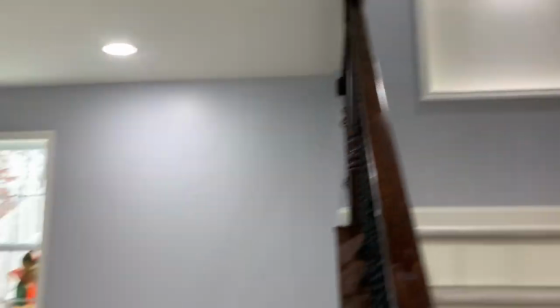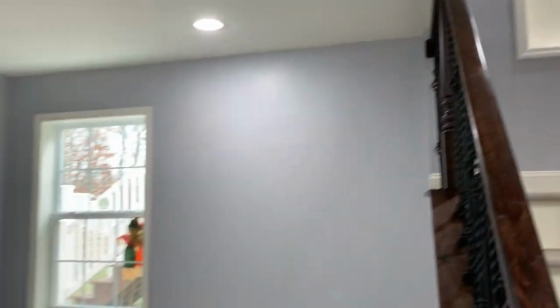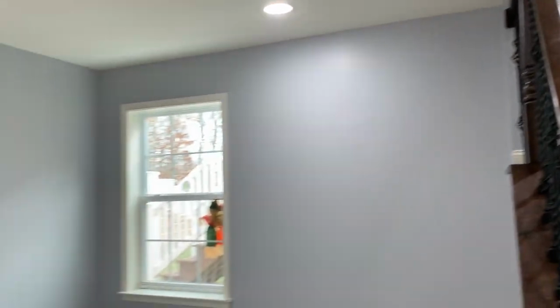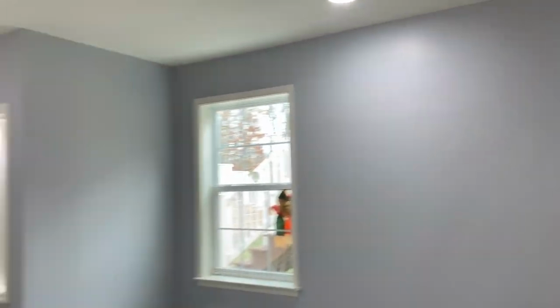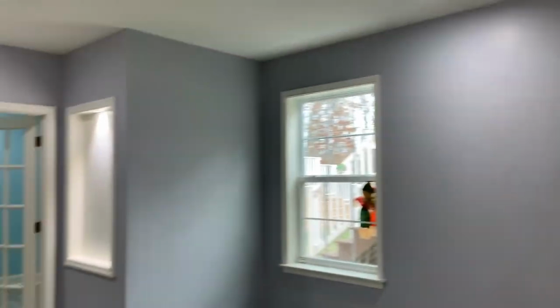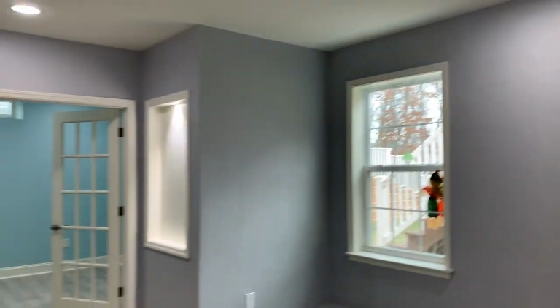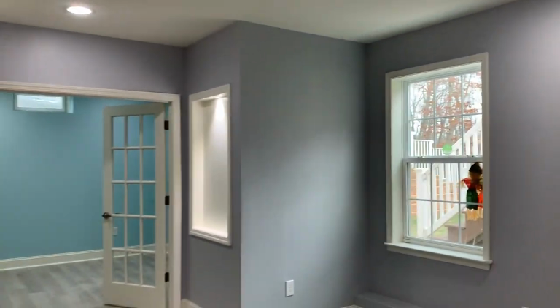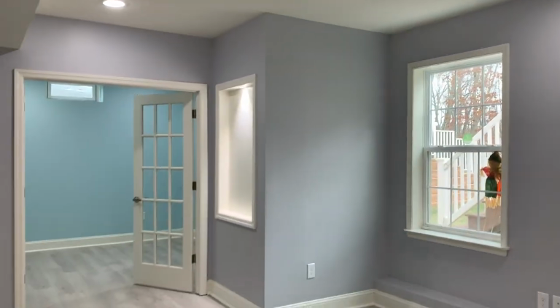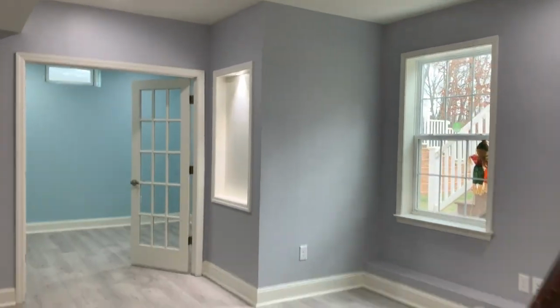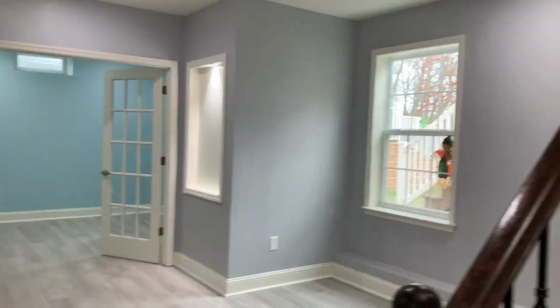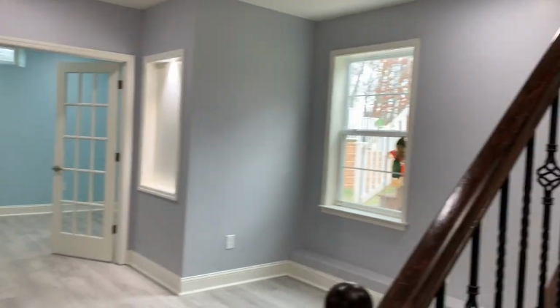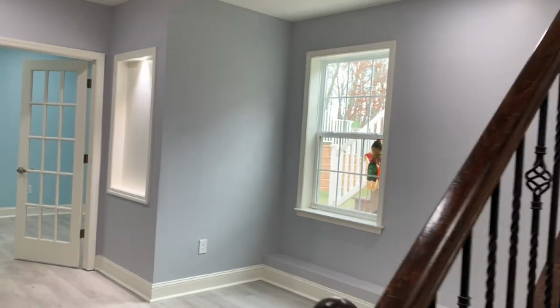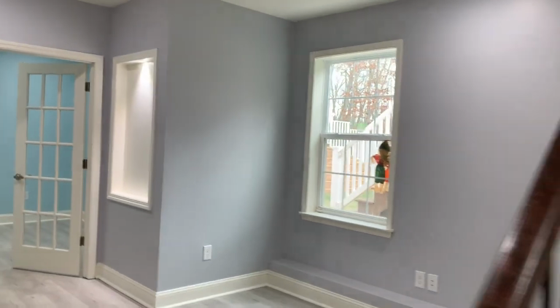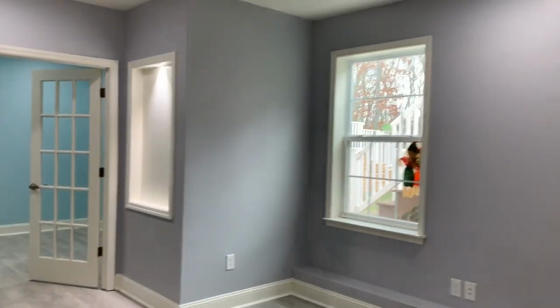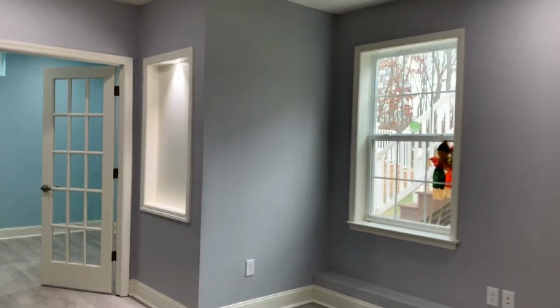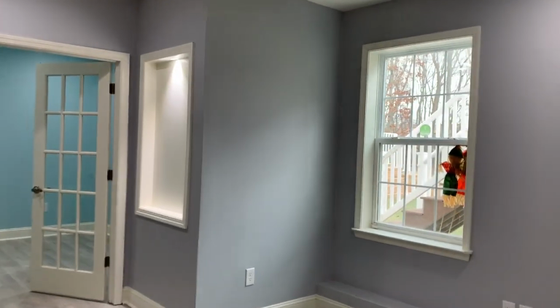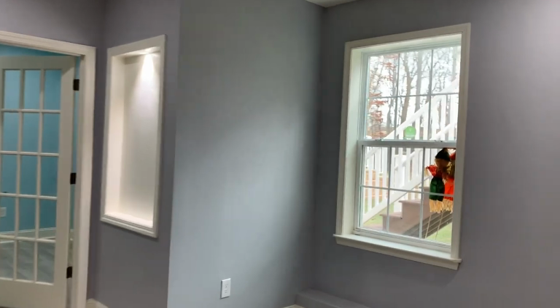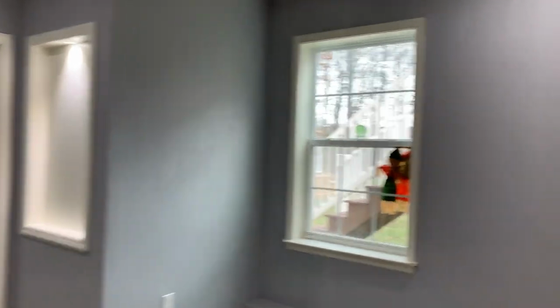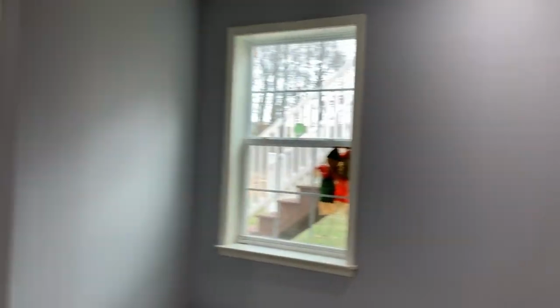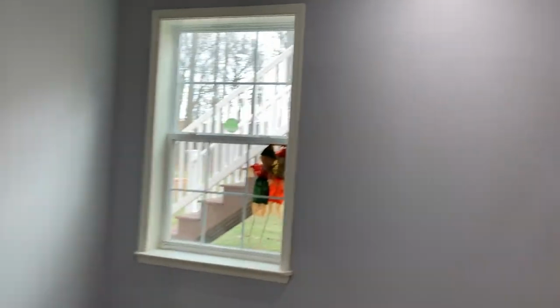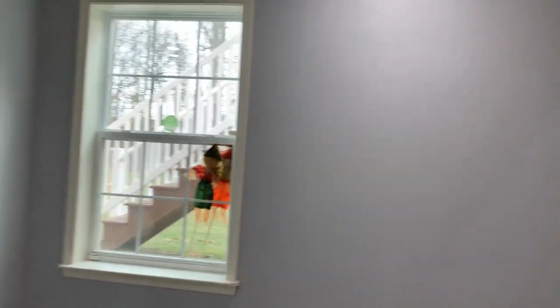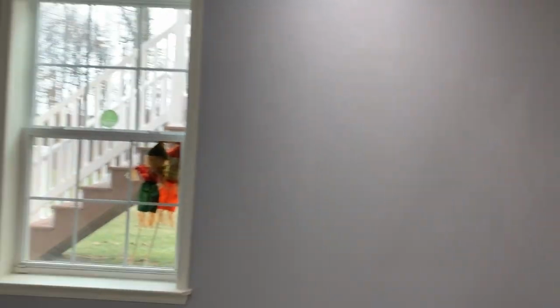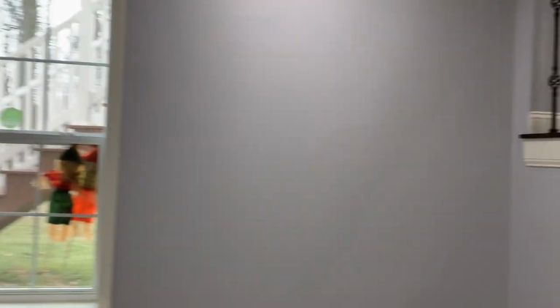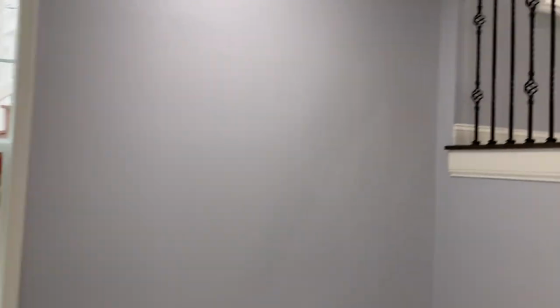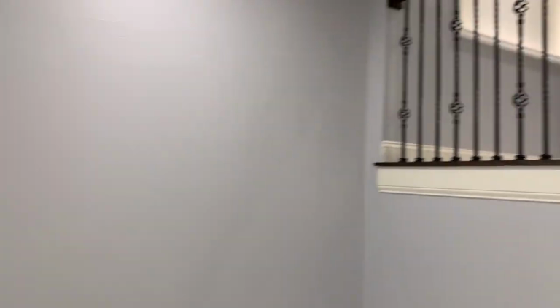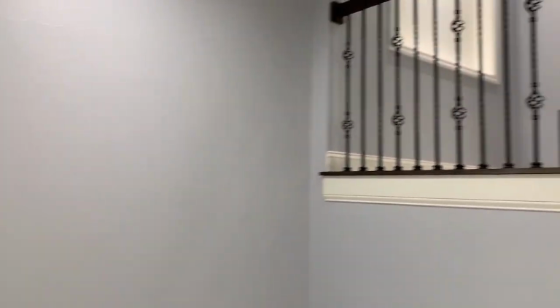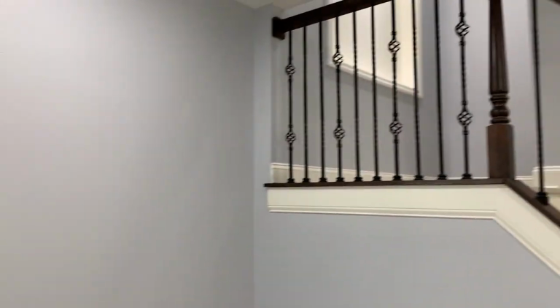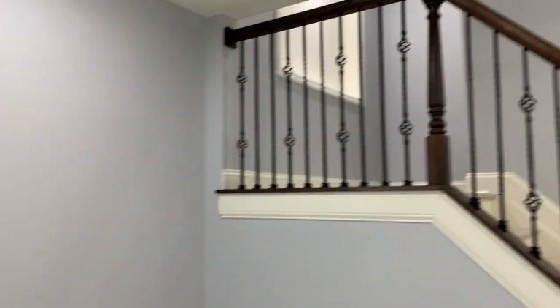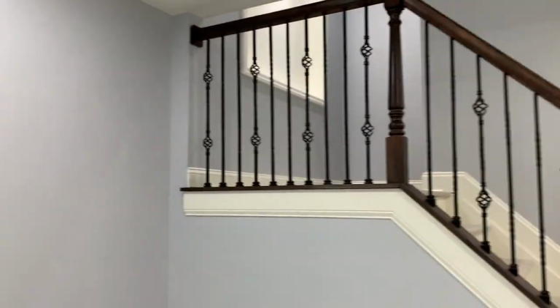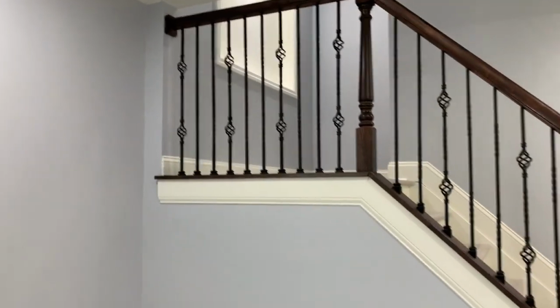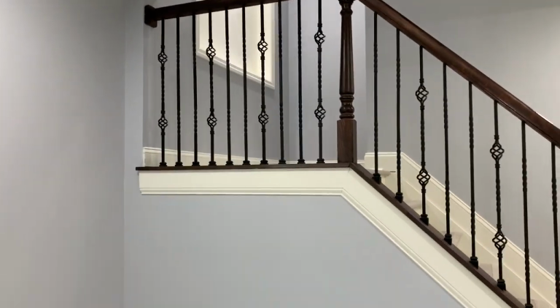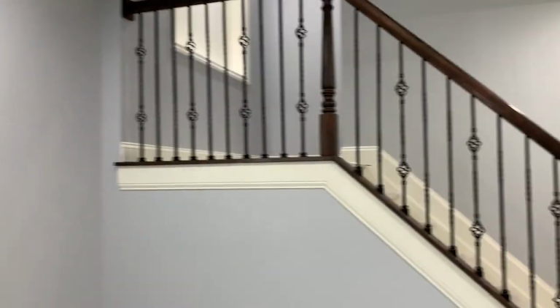The homeowner didn't want us to open up the stairs, but we convinced him and finally got him to open it to make it a nice open concept basement.